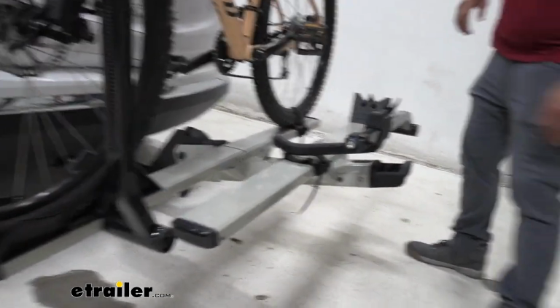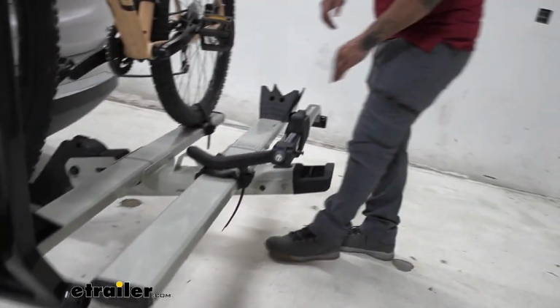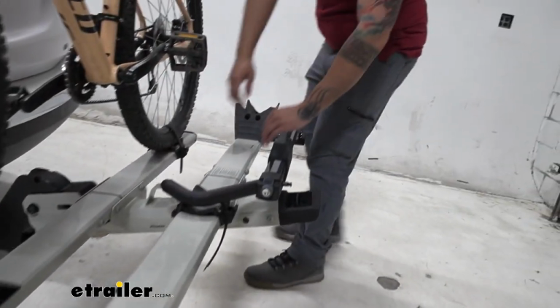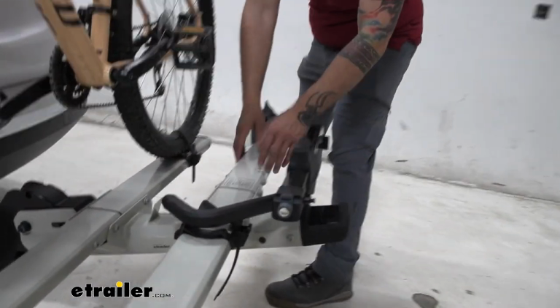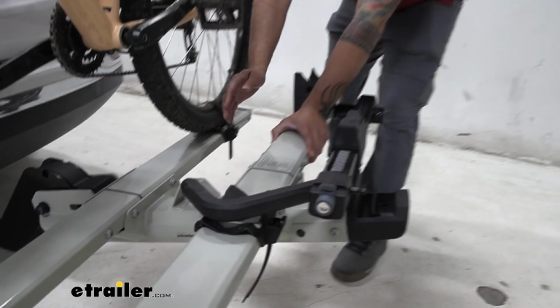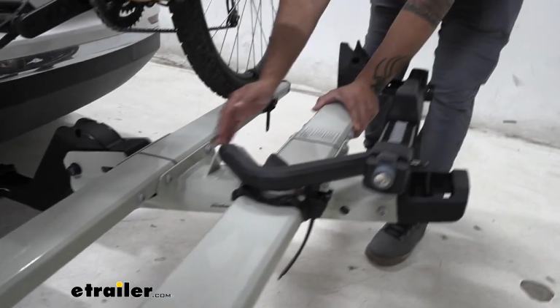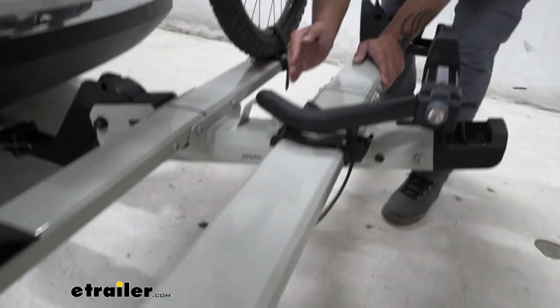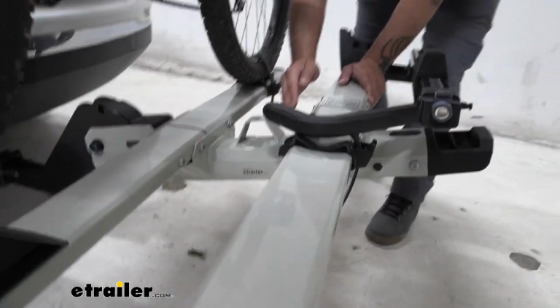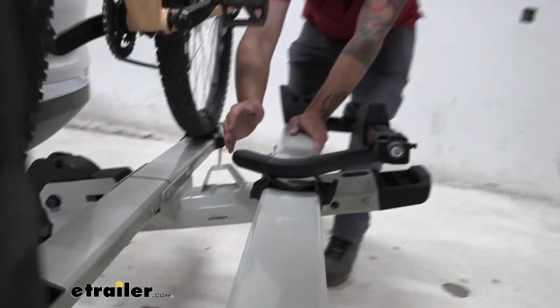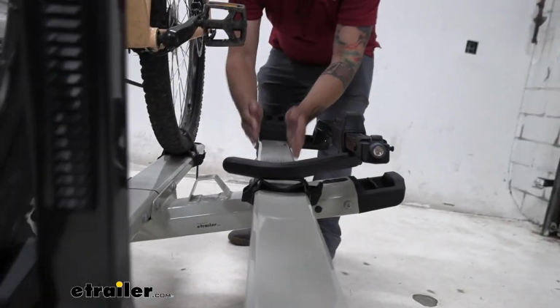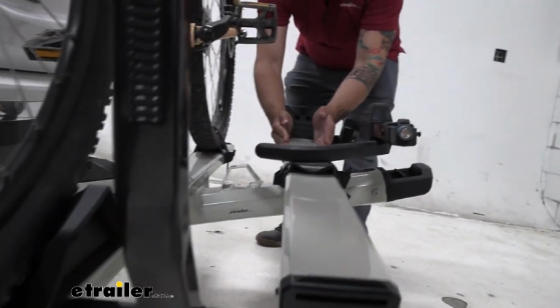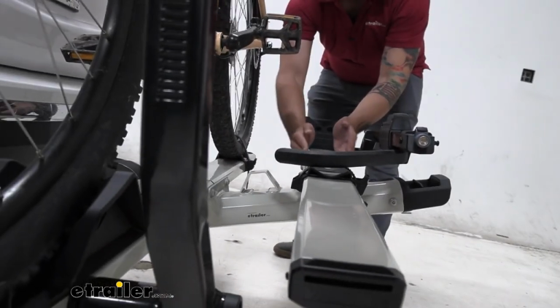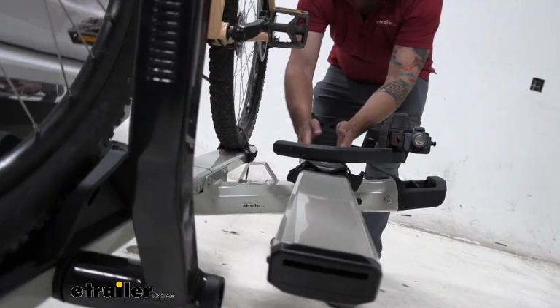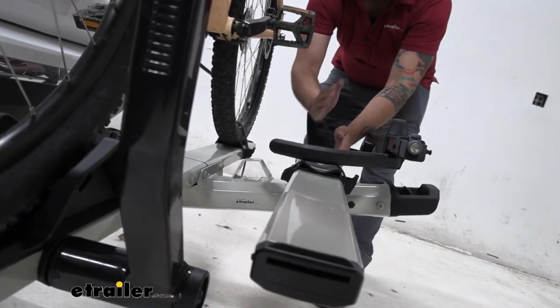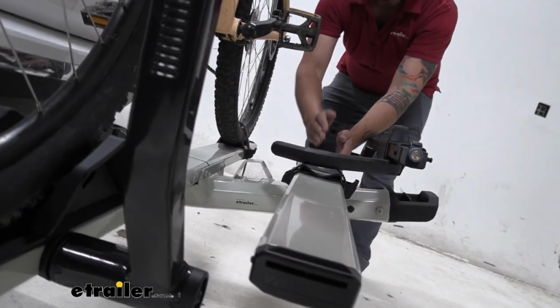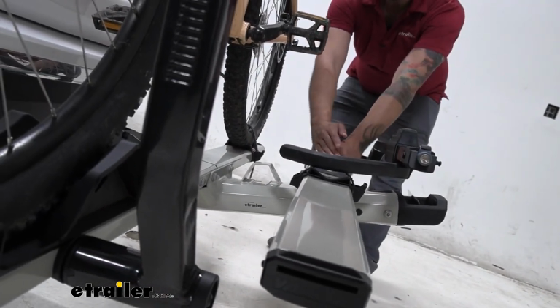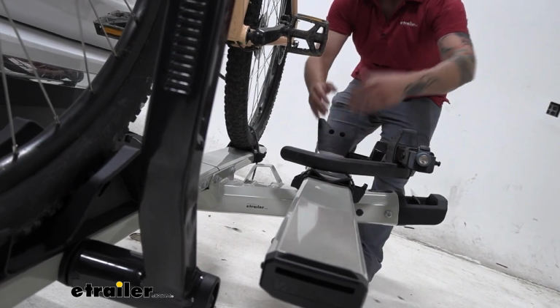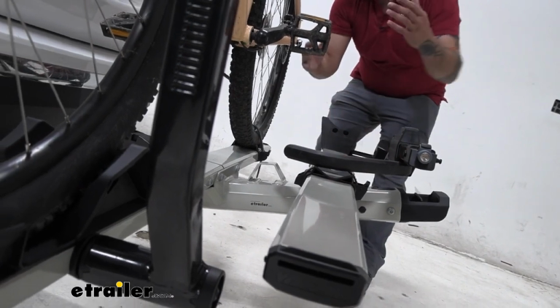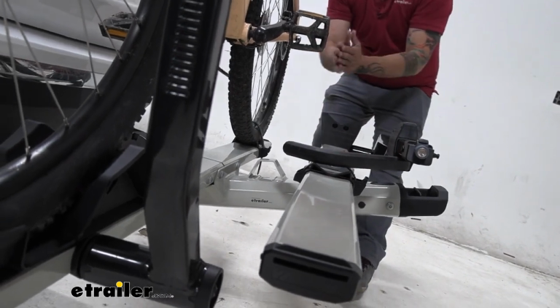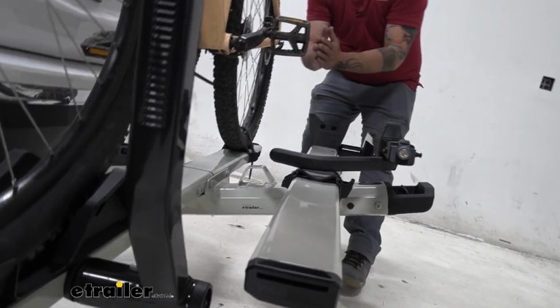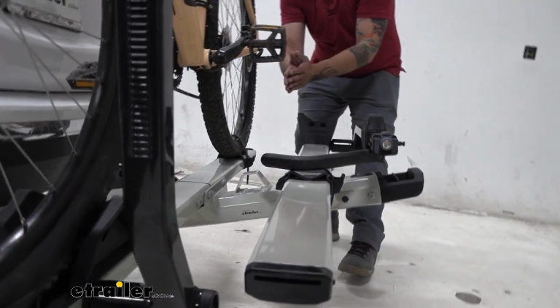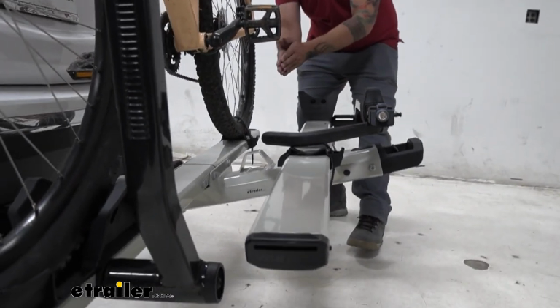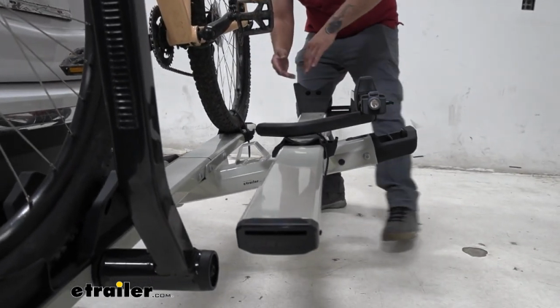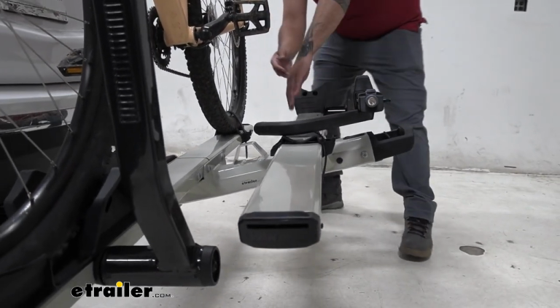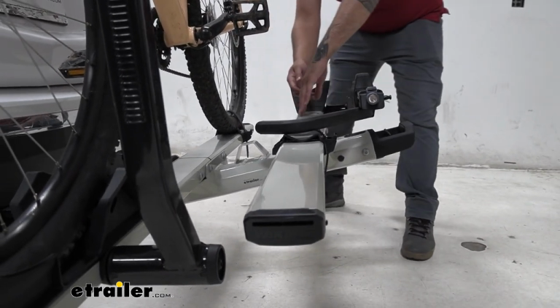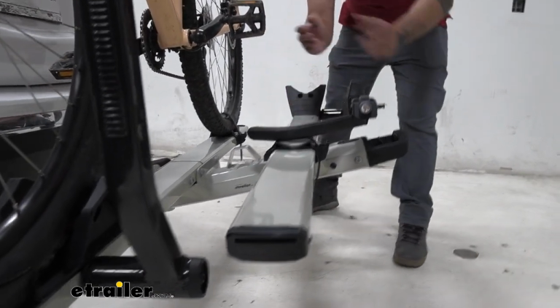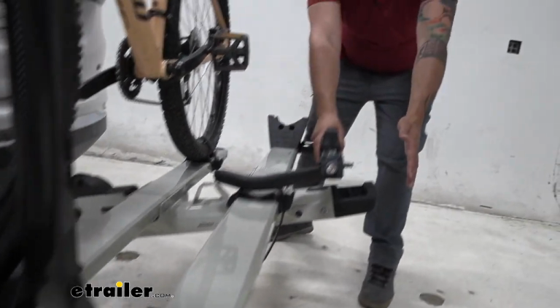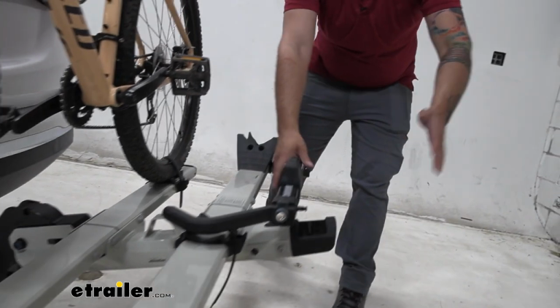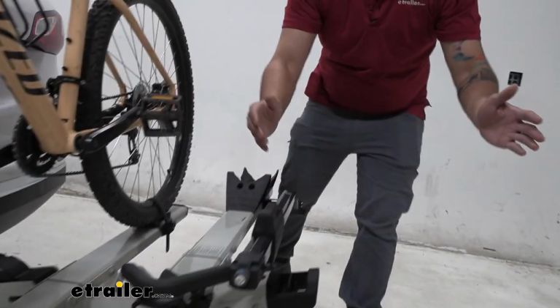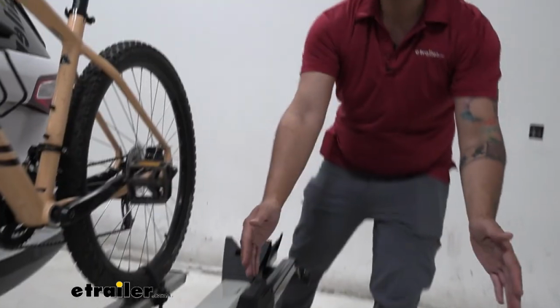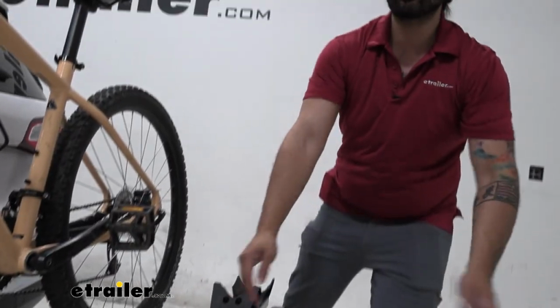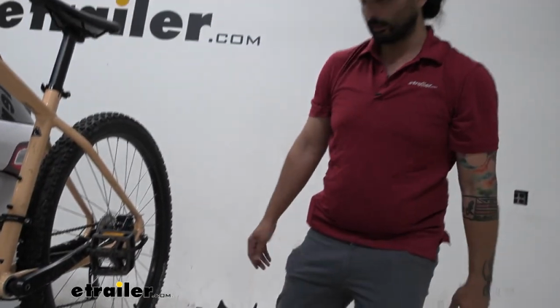I do like how this rack is offset a little bit in a ladder style, with this rack being up a little bit higher, so it's going to reduce that bike-to-bike contact. You can also get an adapter to carry an additional two more bikes.